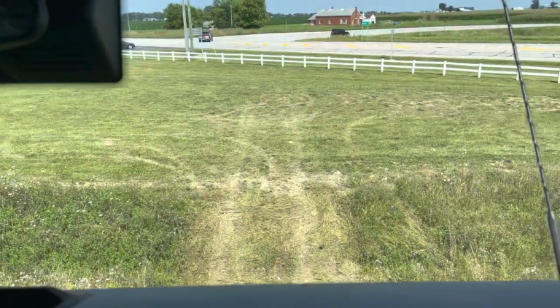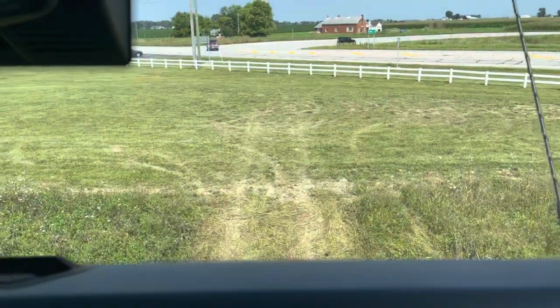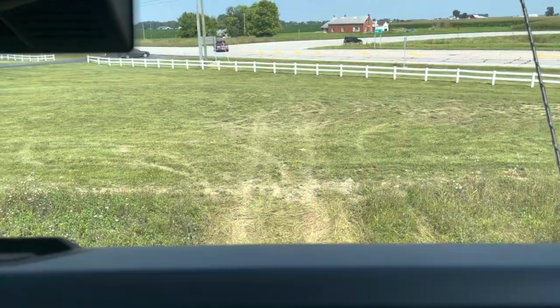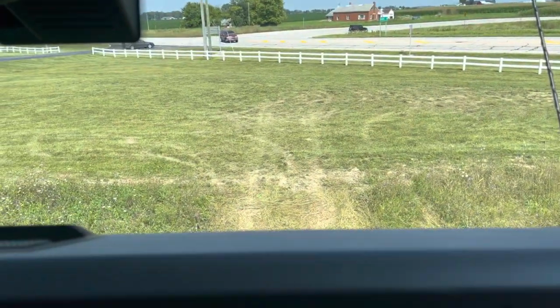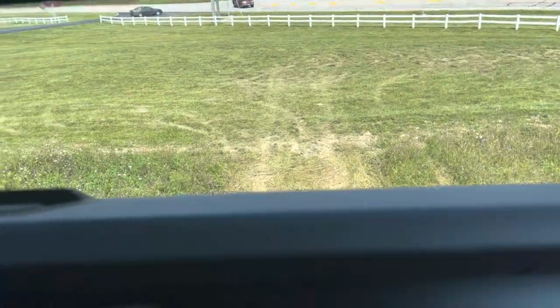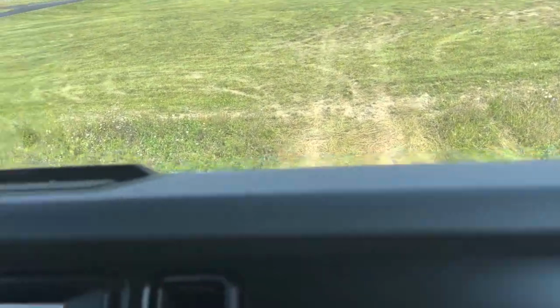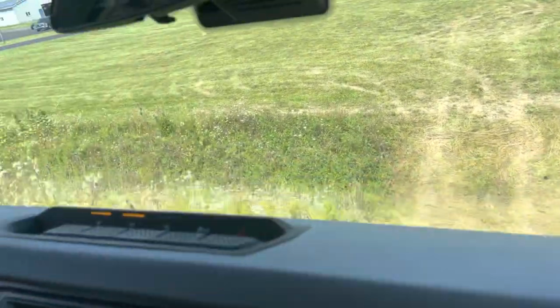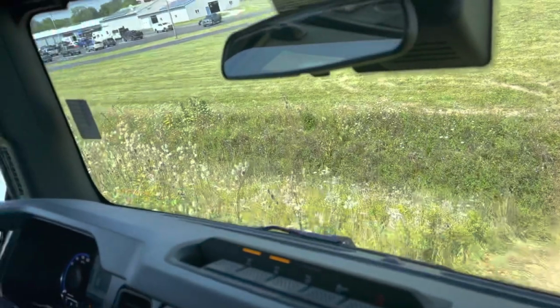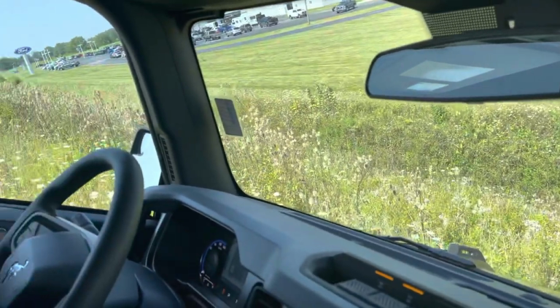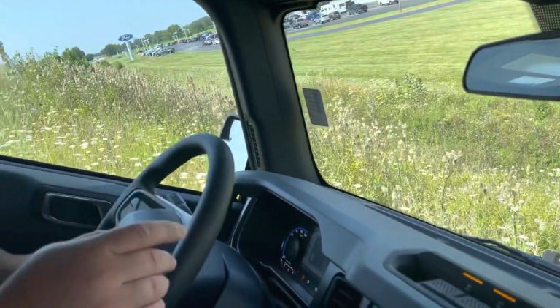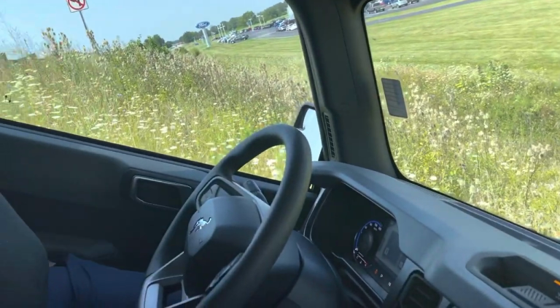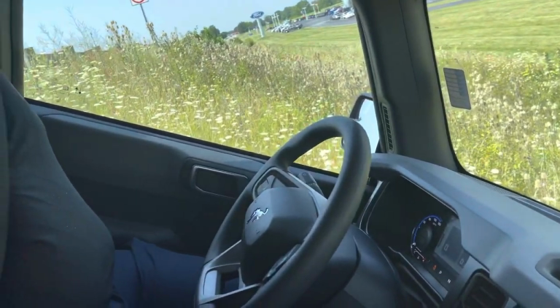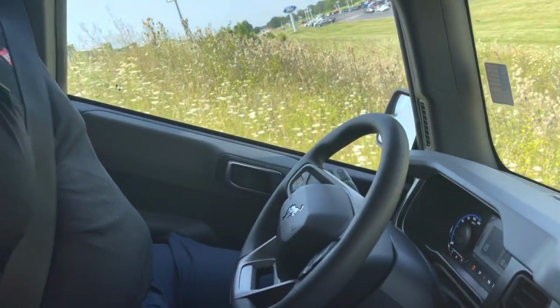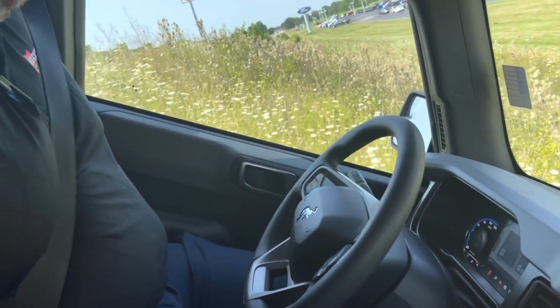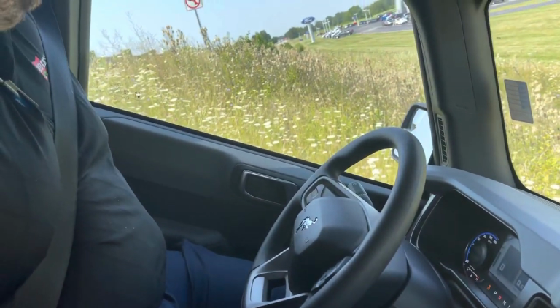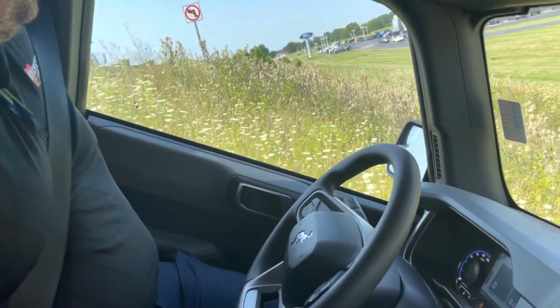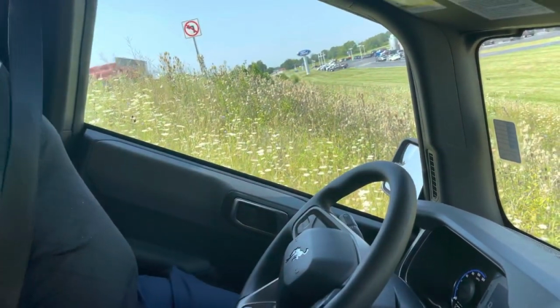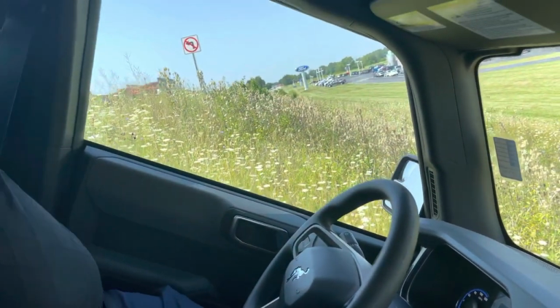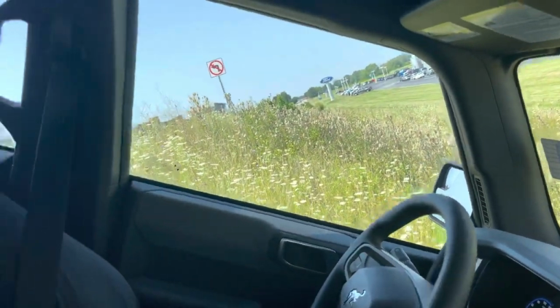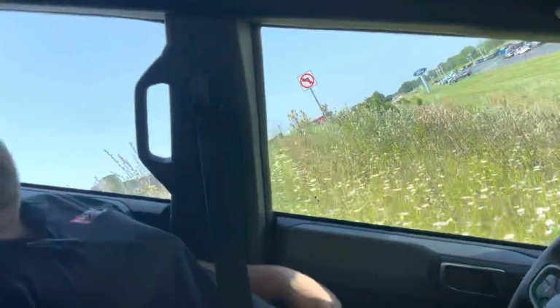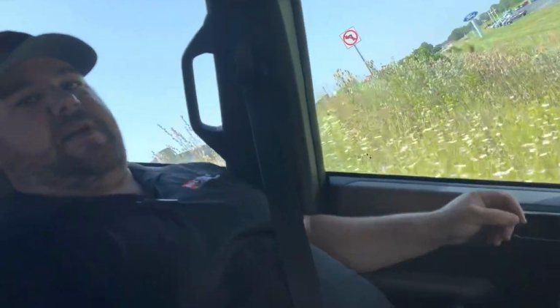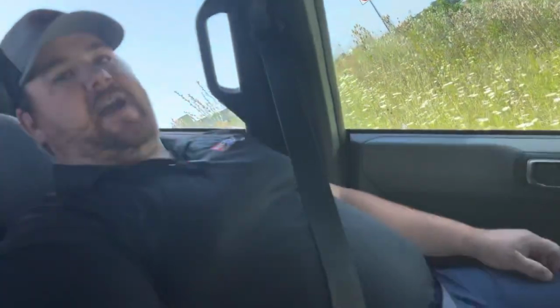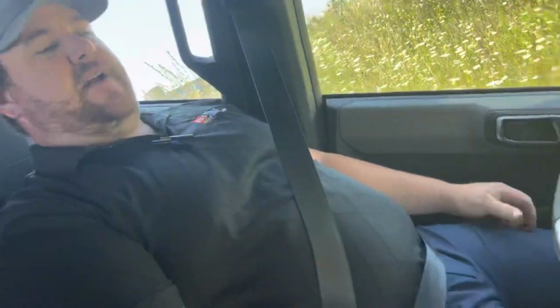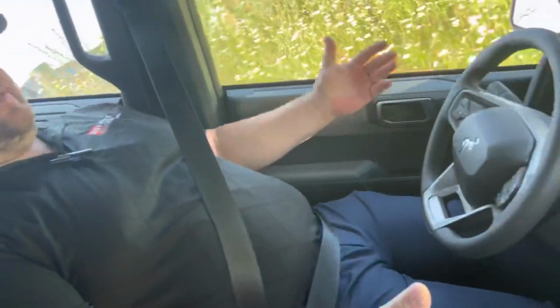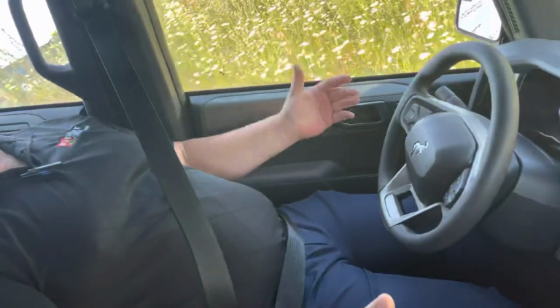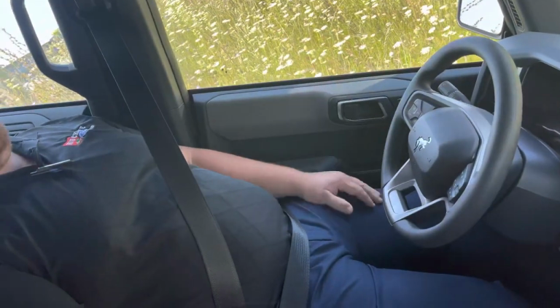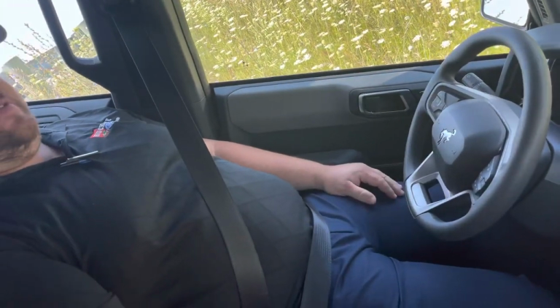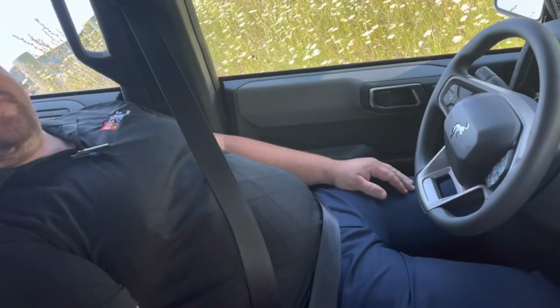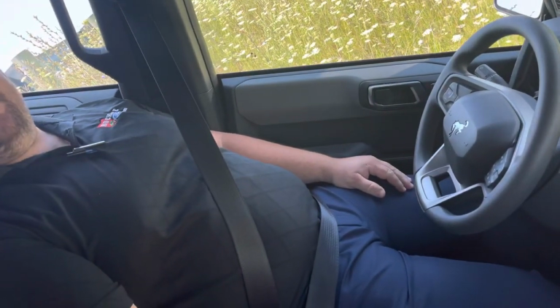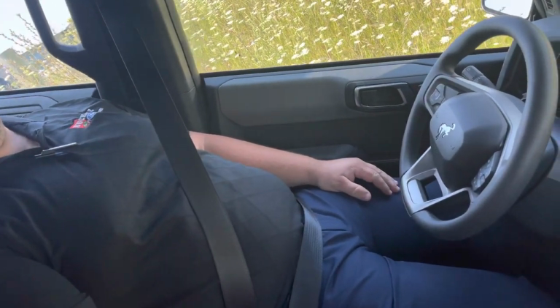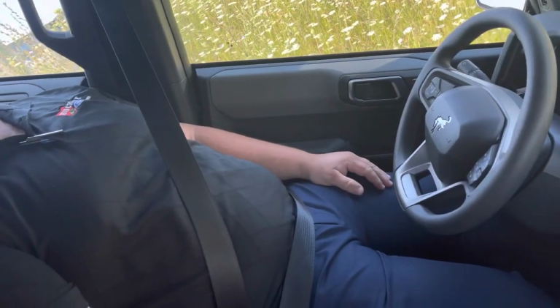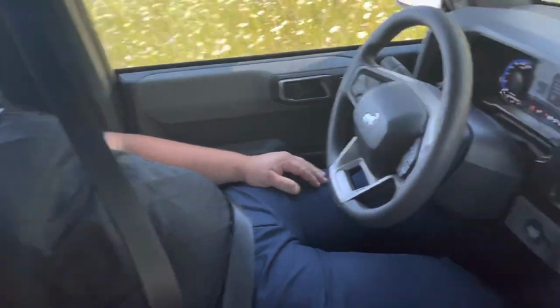We're gonna stop it right about there. So we're at 30 degrees here. One of the cool things since you're making a video — if I lay my seat straight back, I'm basically standing up at this point, which is pretty neat.